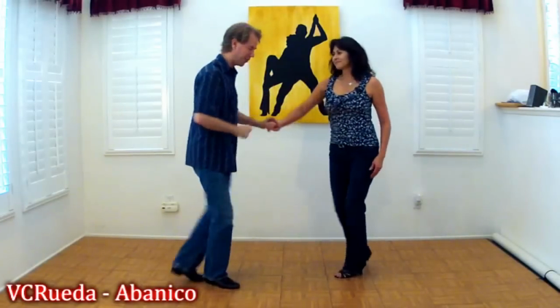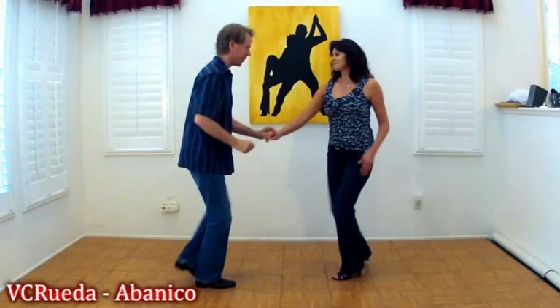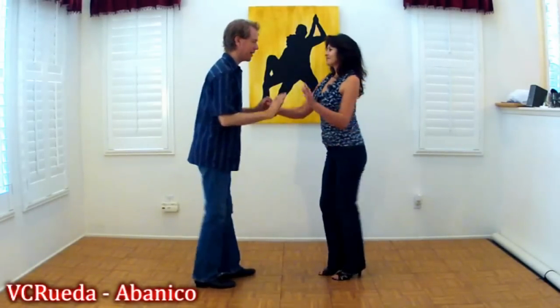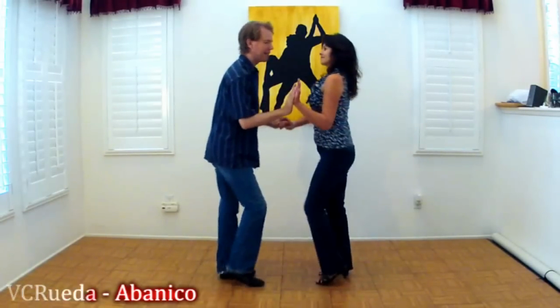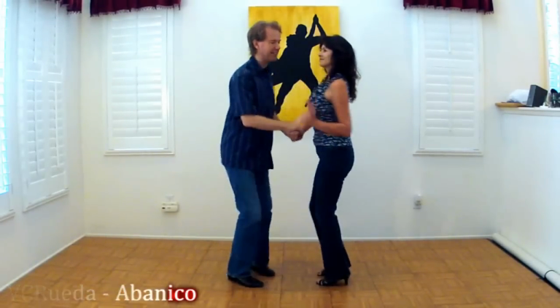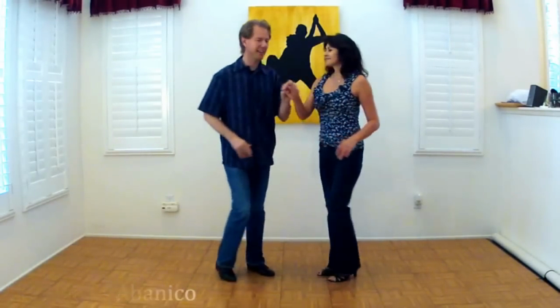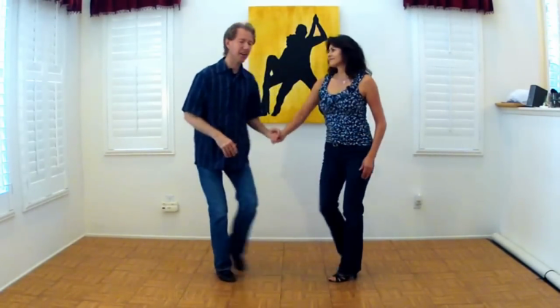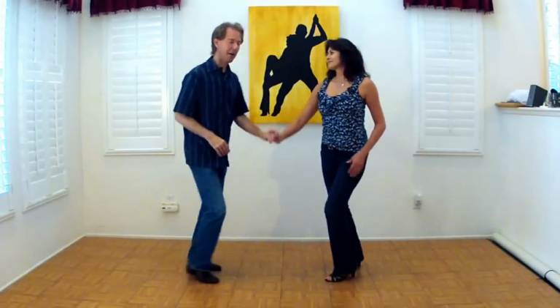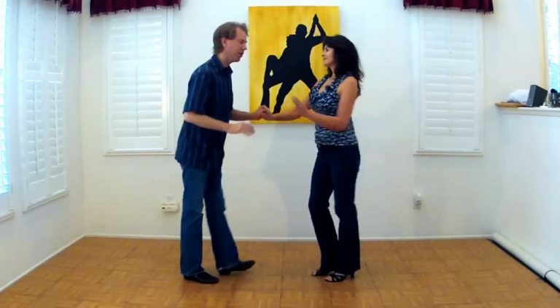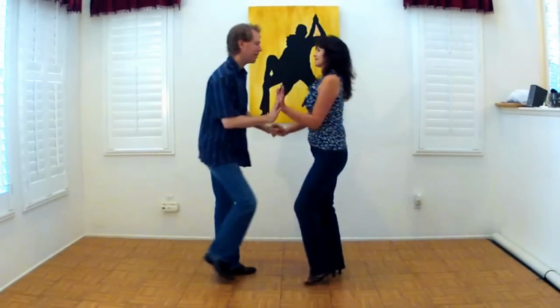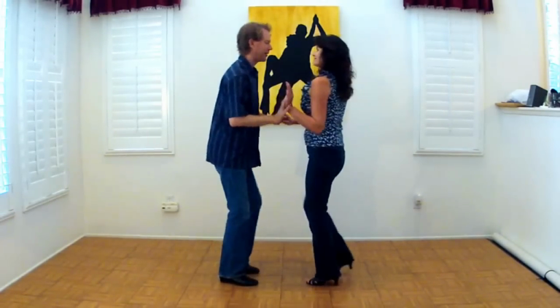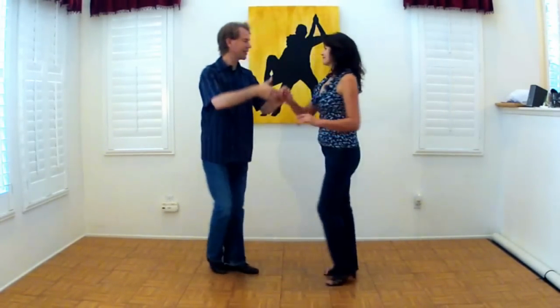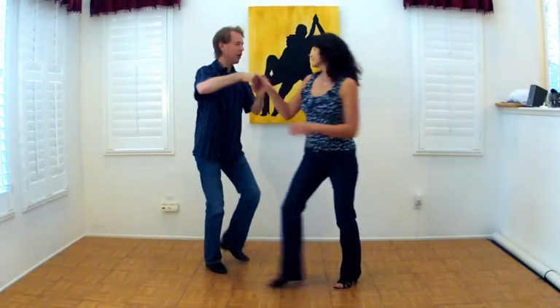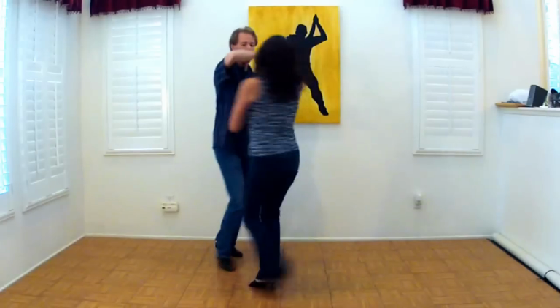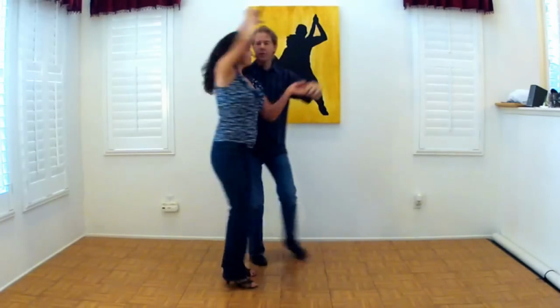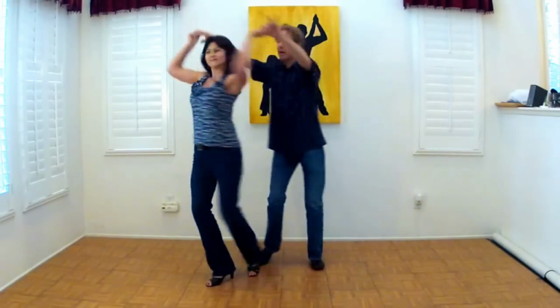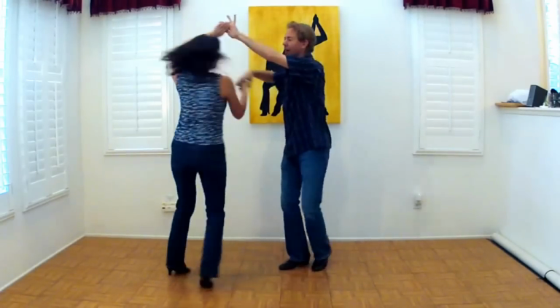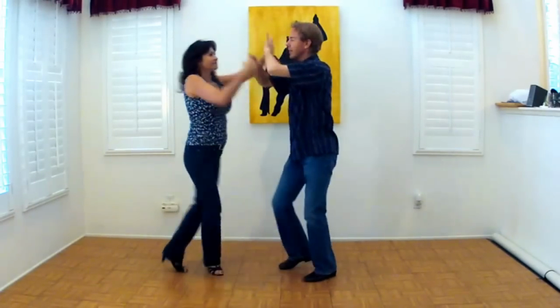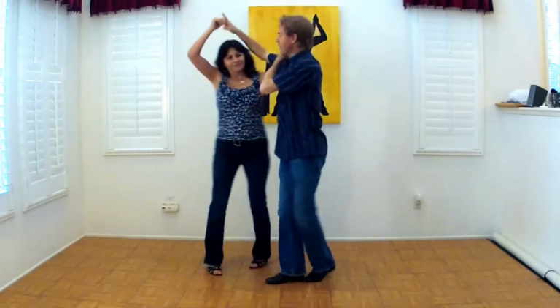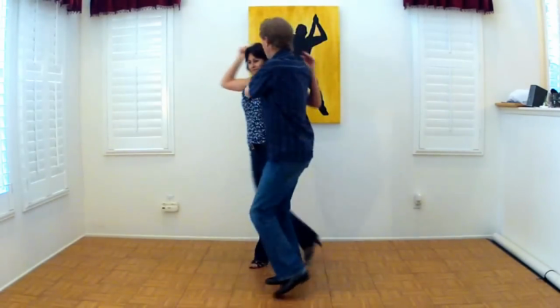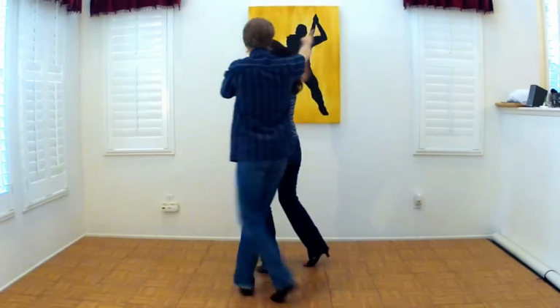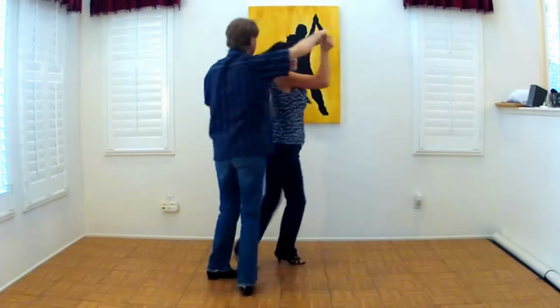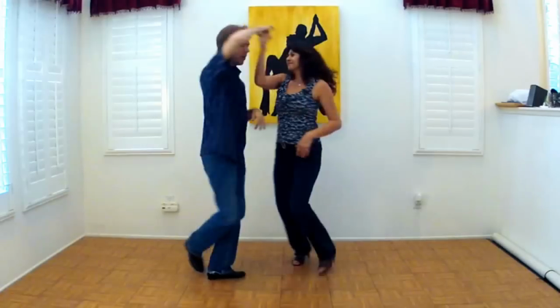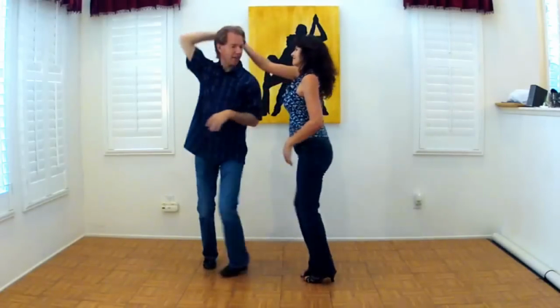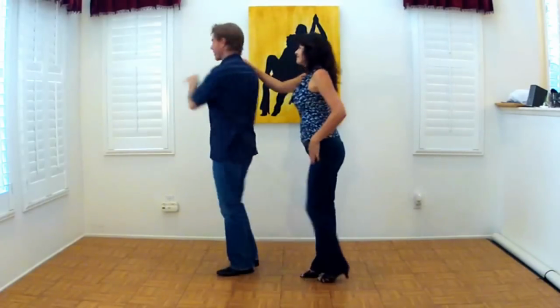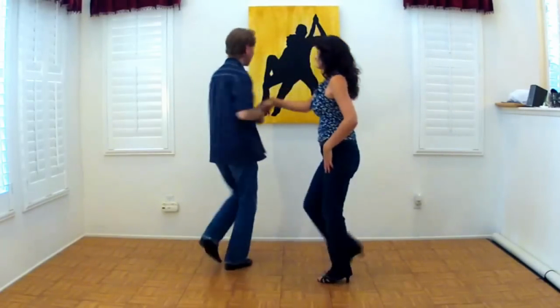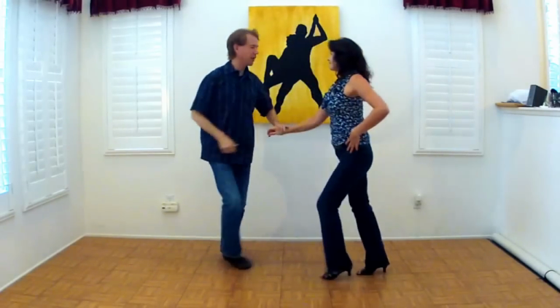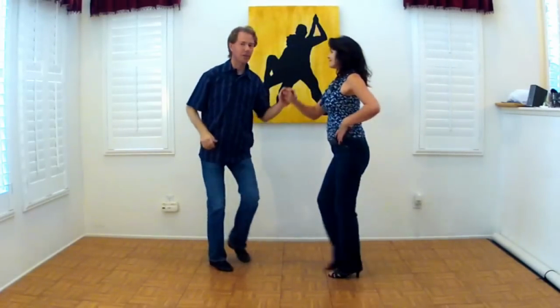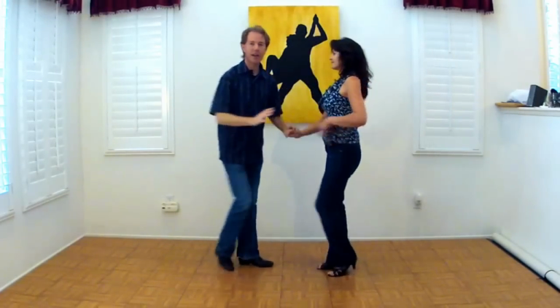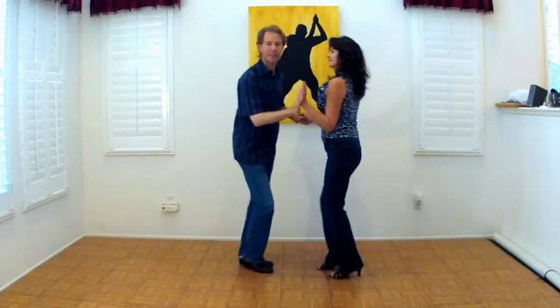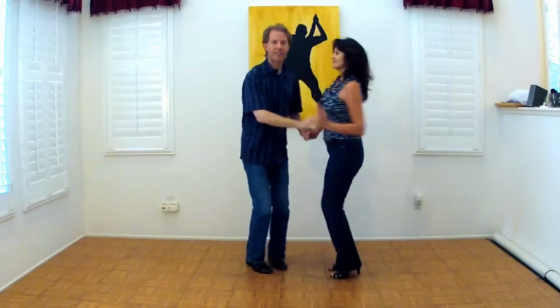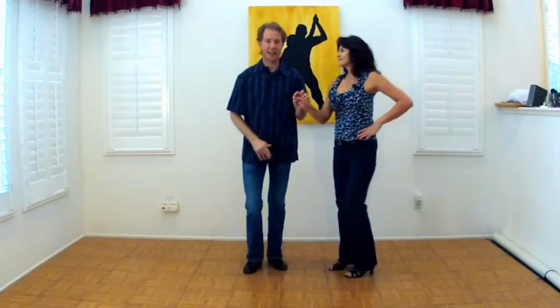It's a one, two, three, five, six, seven. Abenico. Five, six, seven. One, two, three. Five, six, seven. One, two, three. Five, six, seven. One, two, three. Five, six, seven. One, two, three. Five, six, seven.